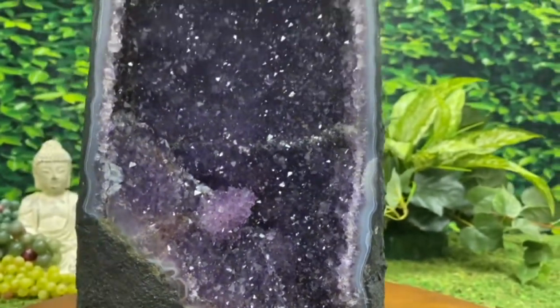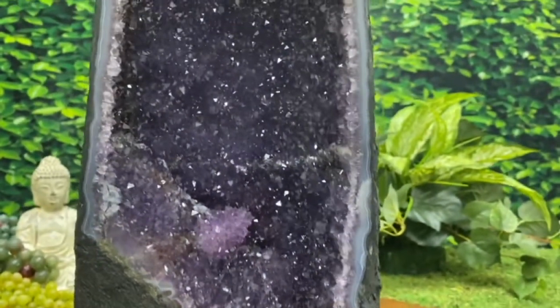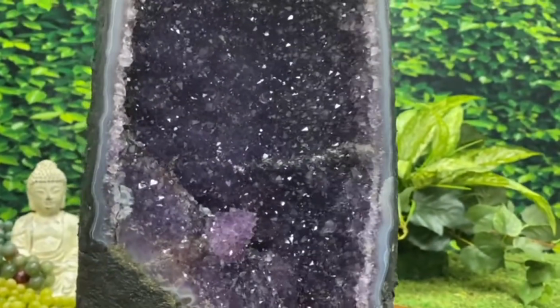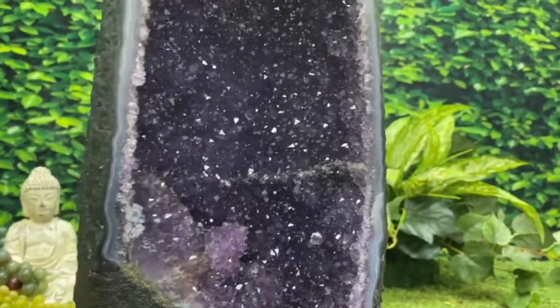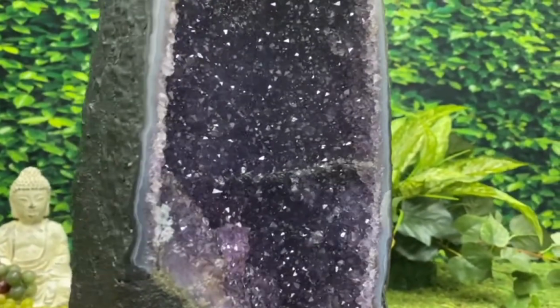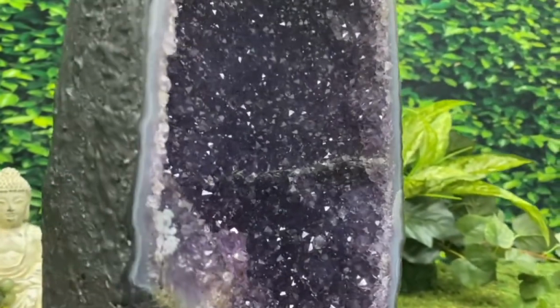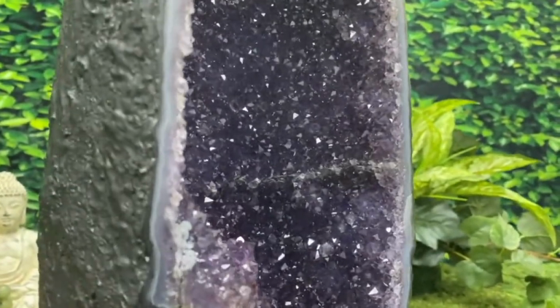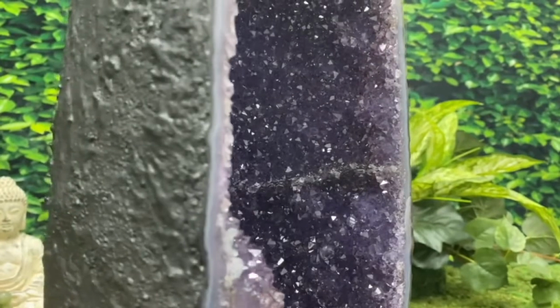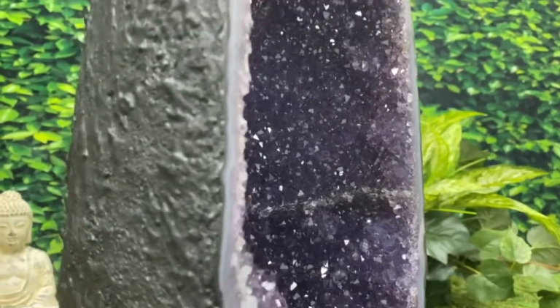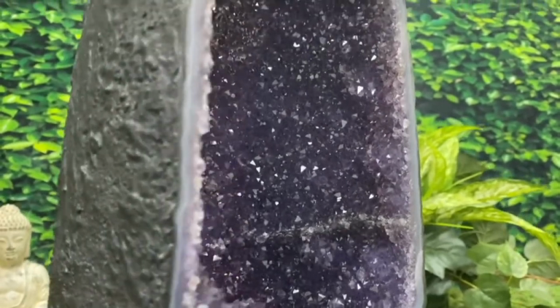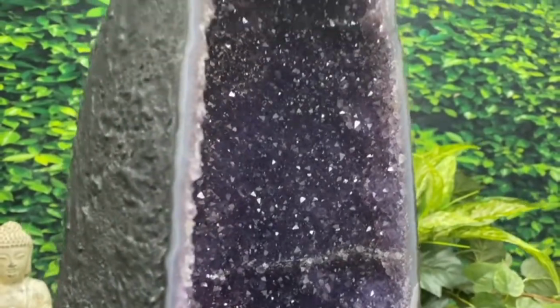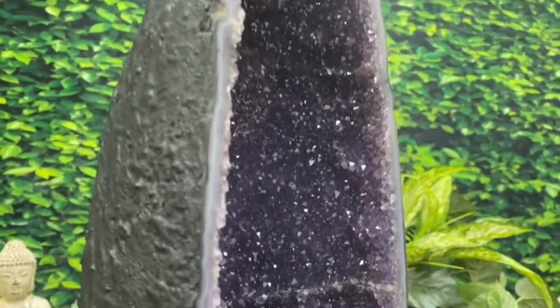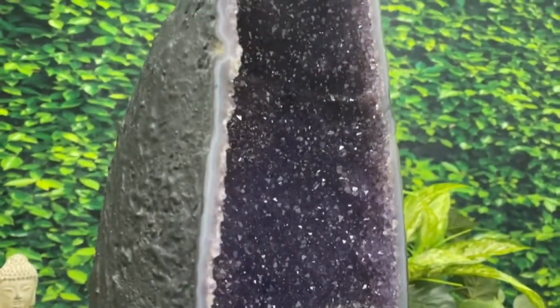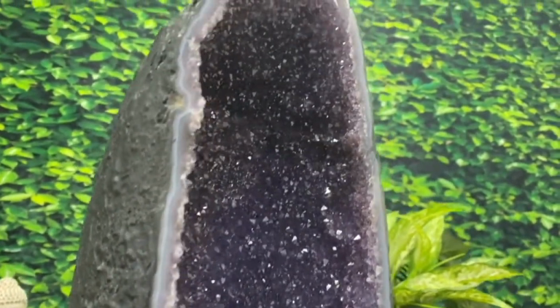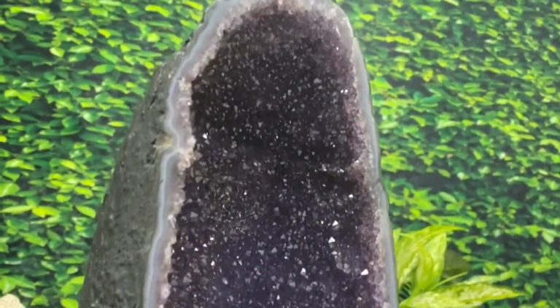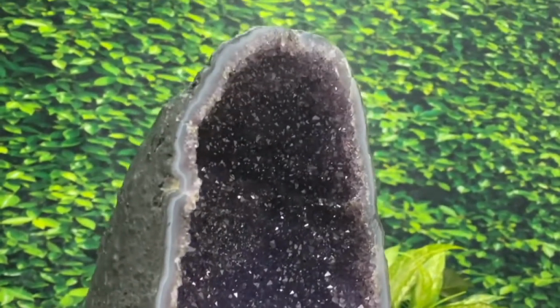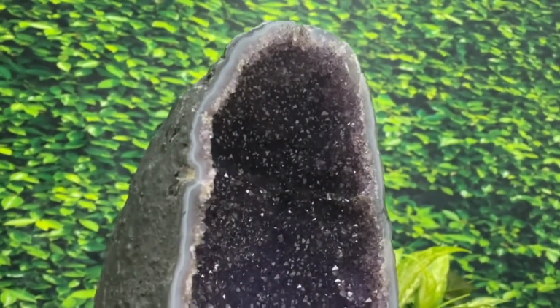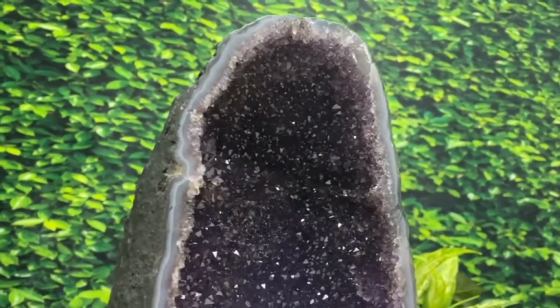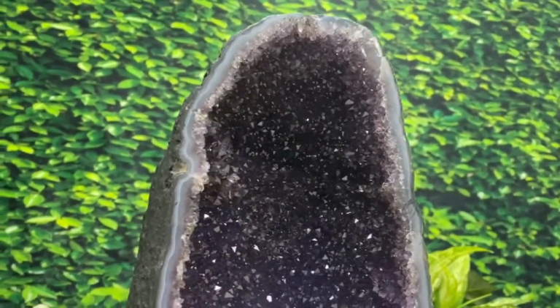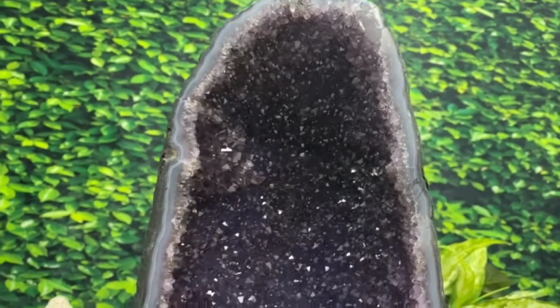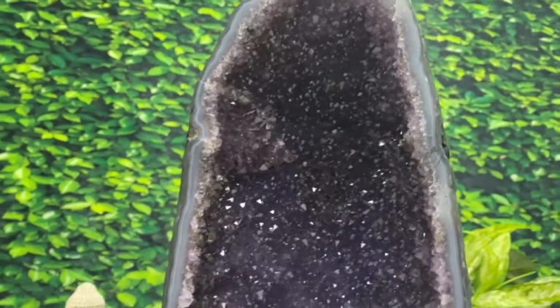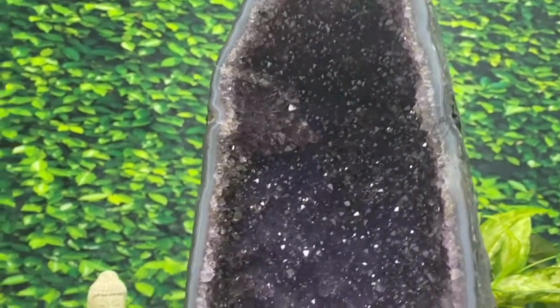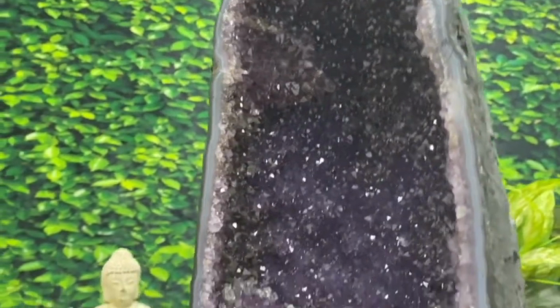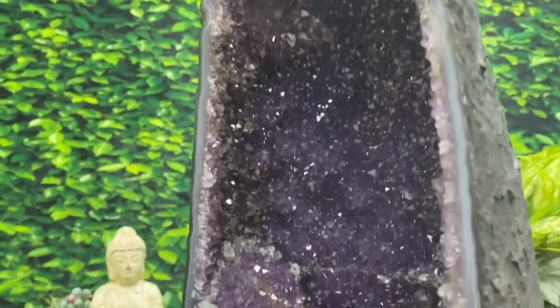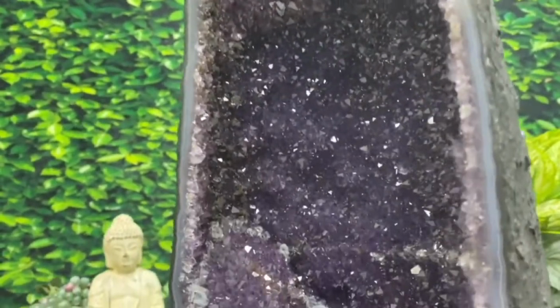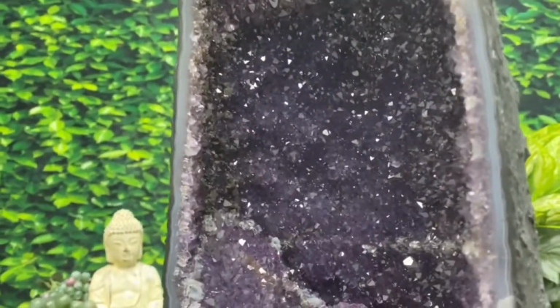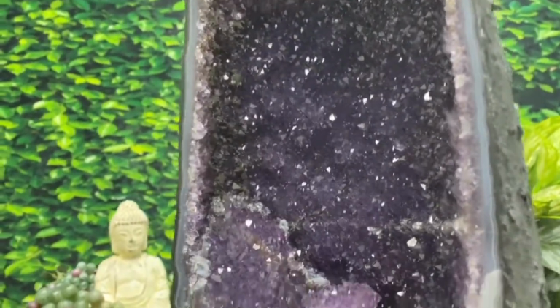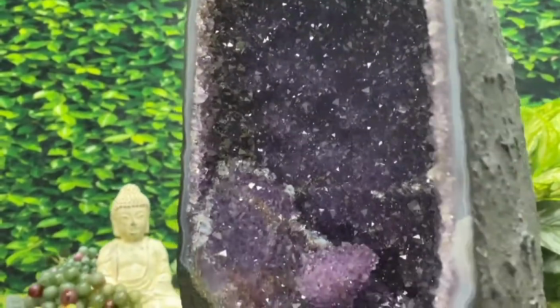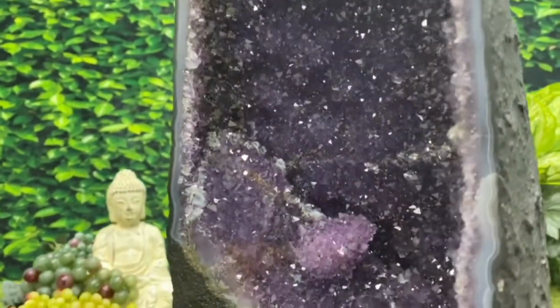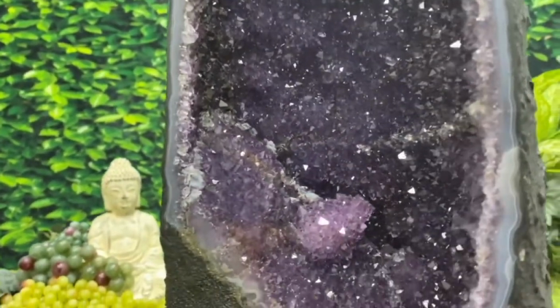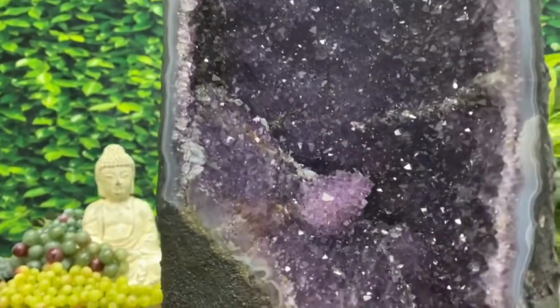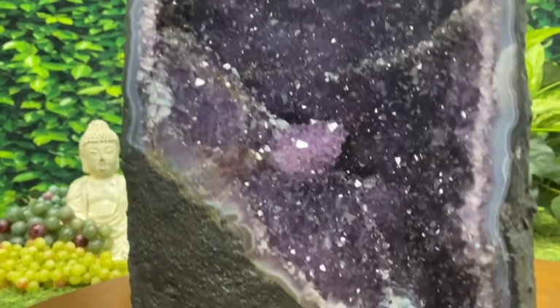Firstly, let's talk about that deep, dark, purple coloration. It's truly what you want to see in amethyst — it means it's very, very high-quality. Absolutely gorgeous when it shimmers and shines like that. Truly magnificent.